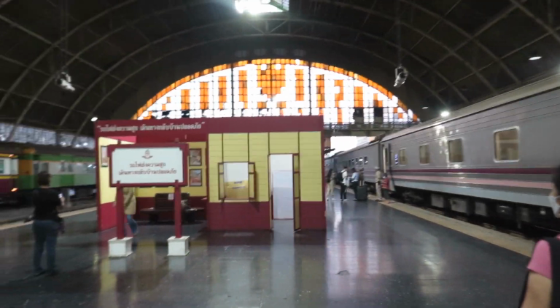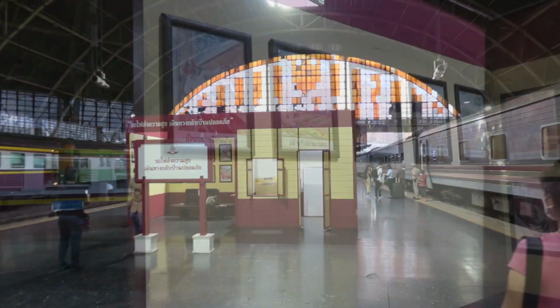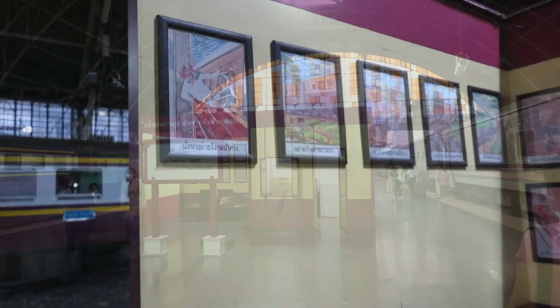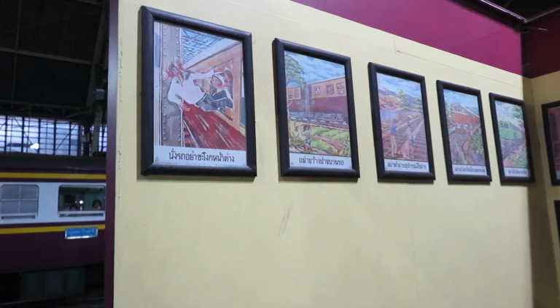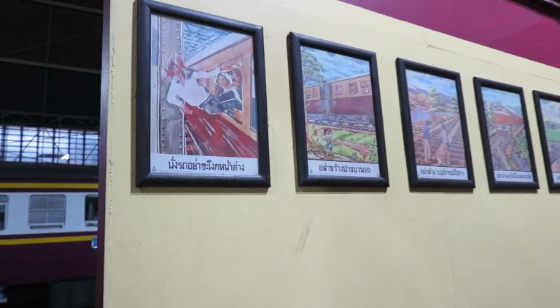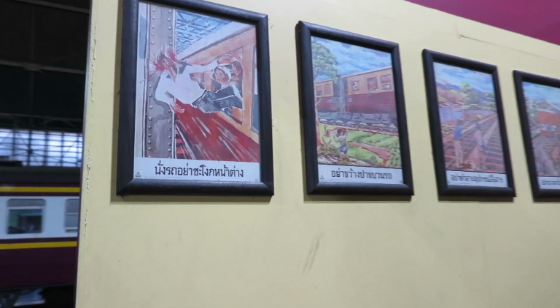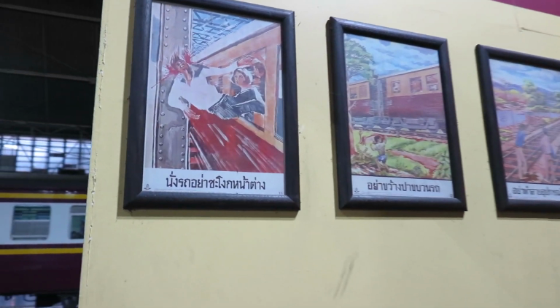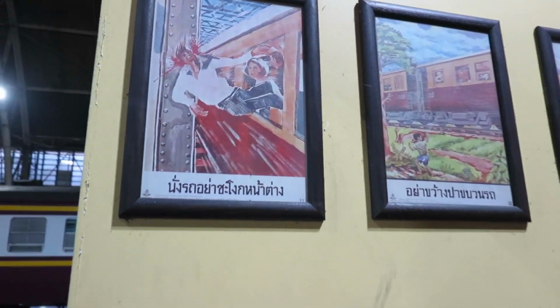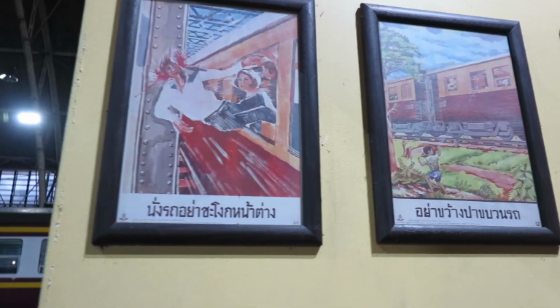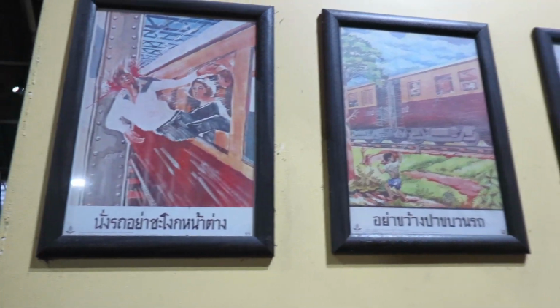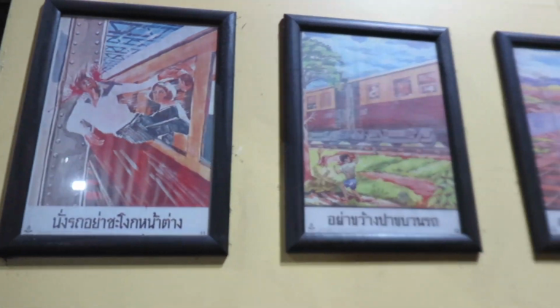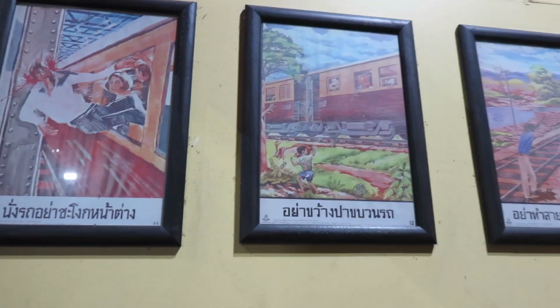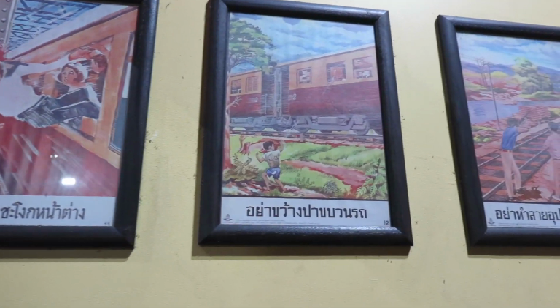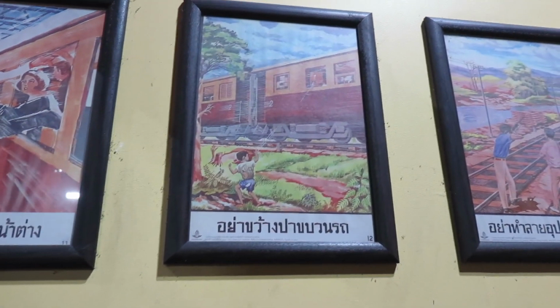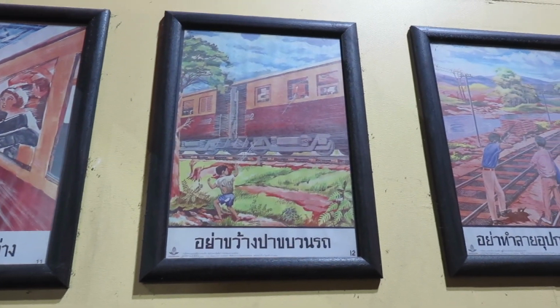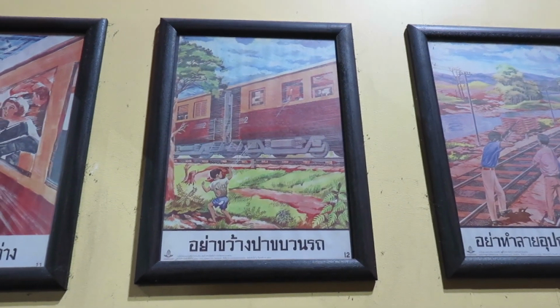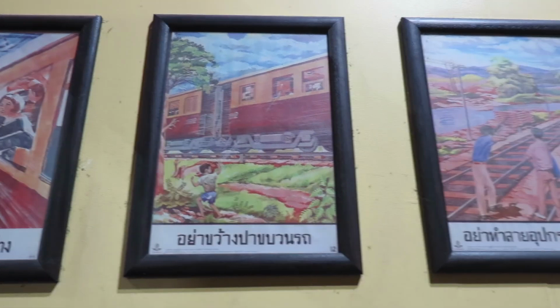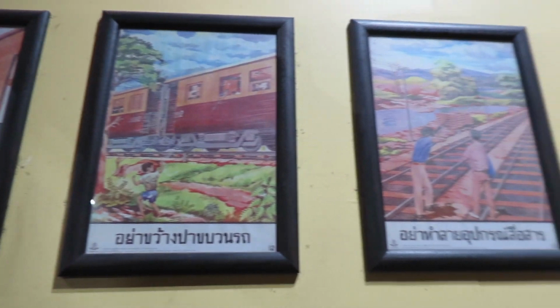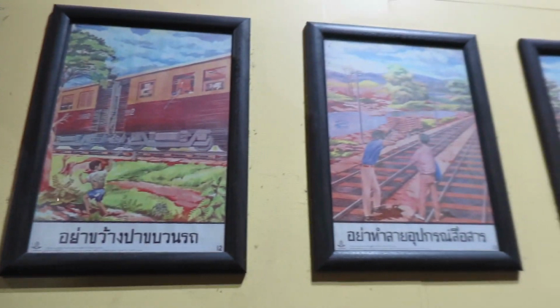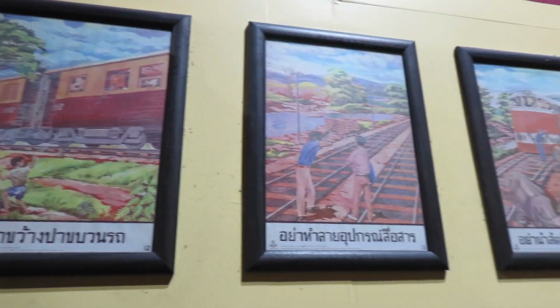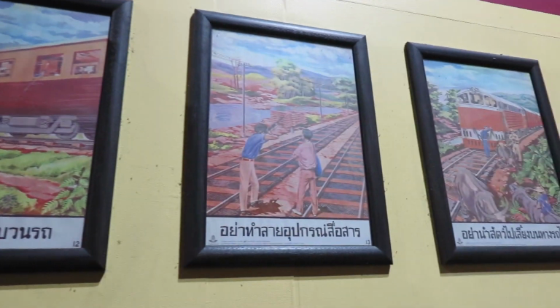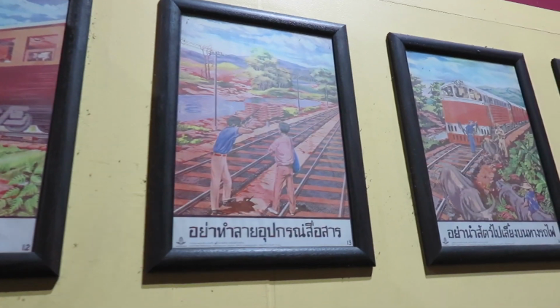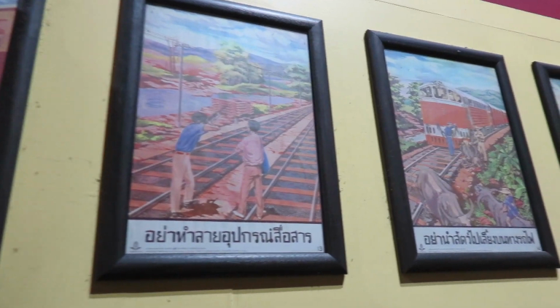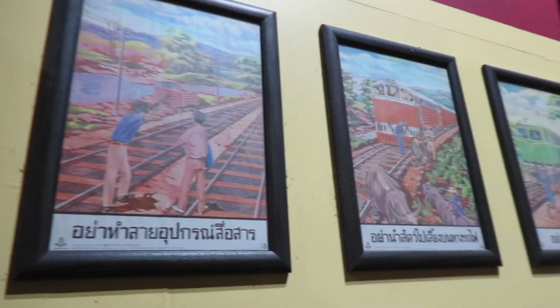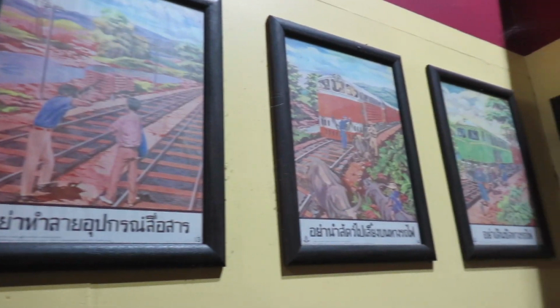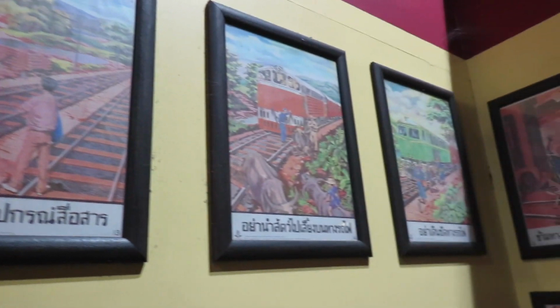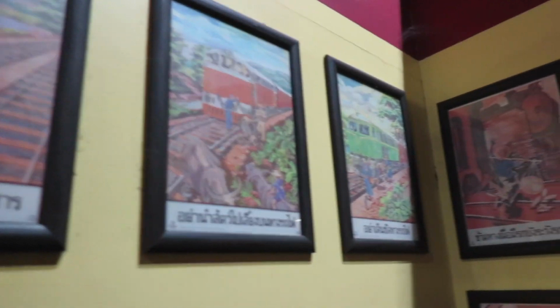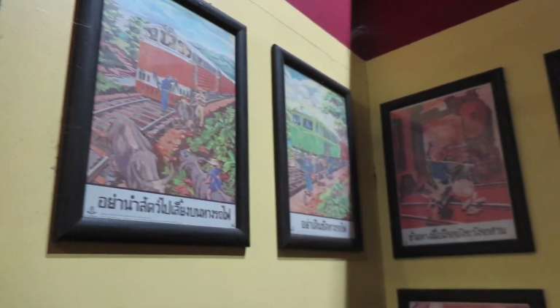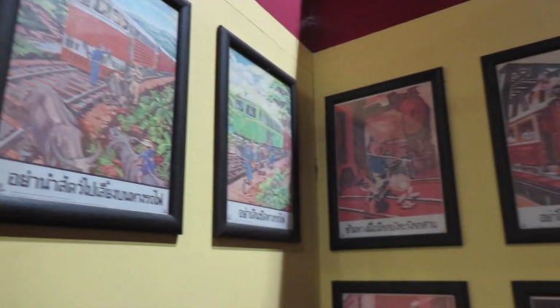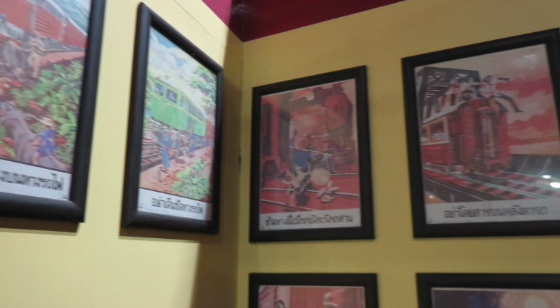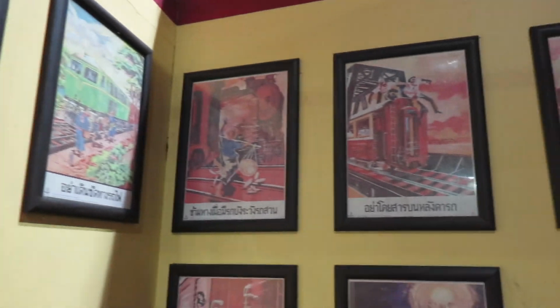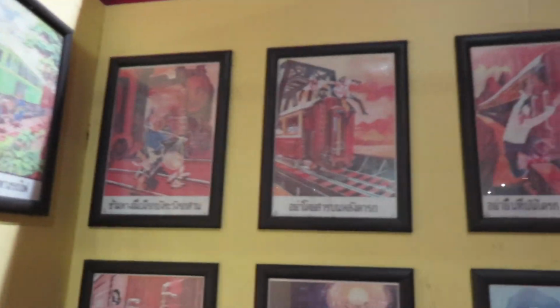Let me walk over to this little building and see what's going on here. These are all the things you should not do while riding on a train: throwing rocks, jumping out, shooting — a whole list of things of what not to do.